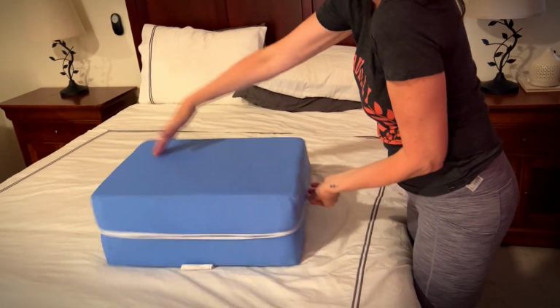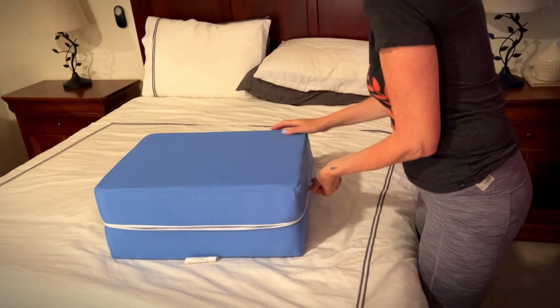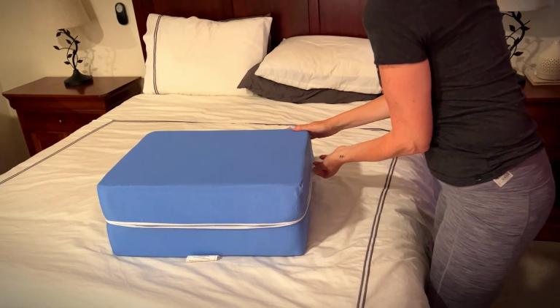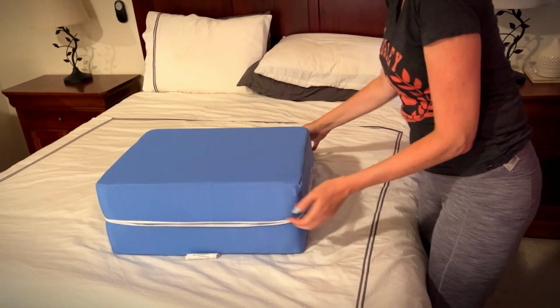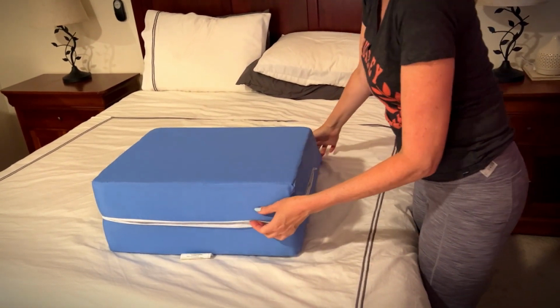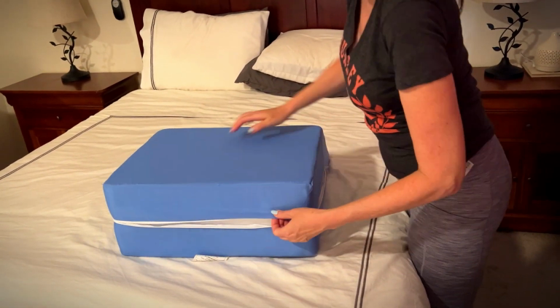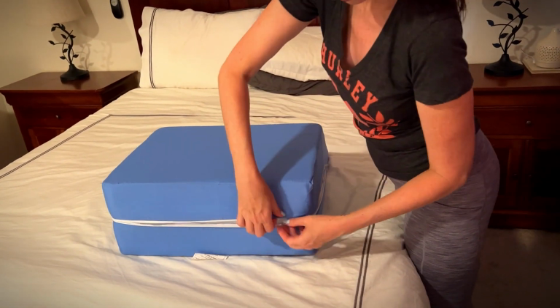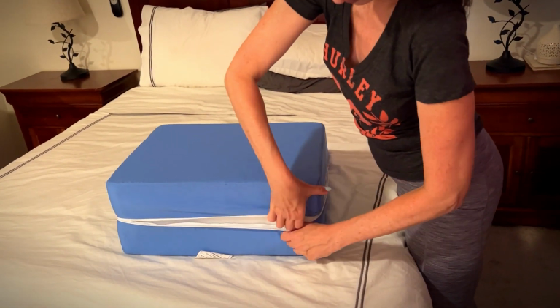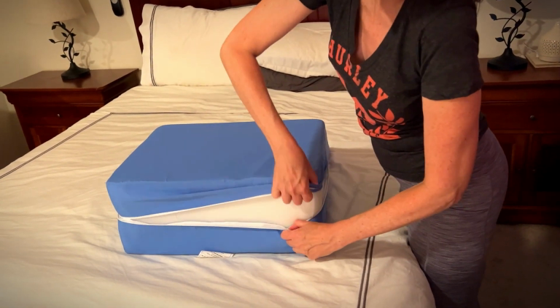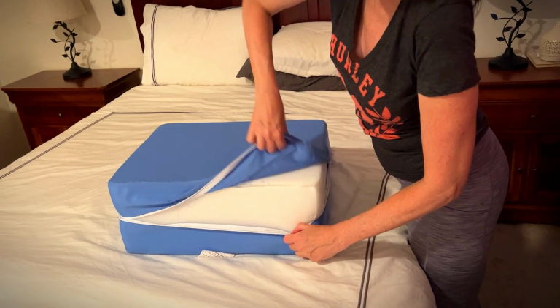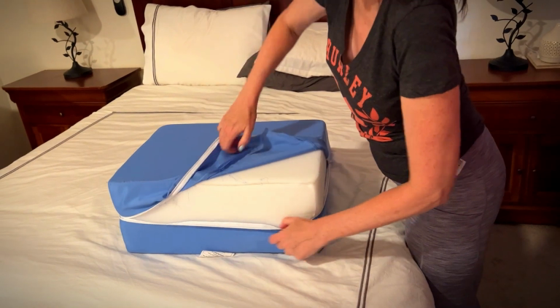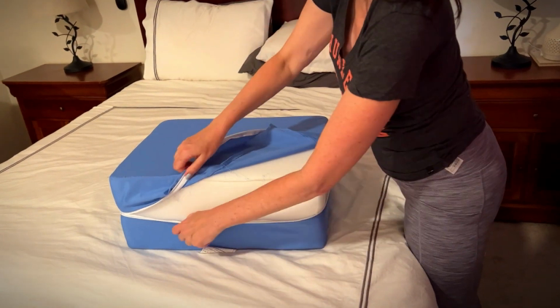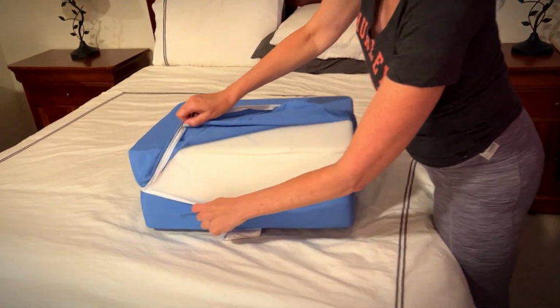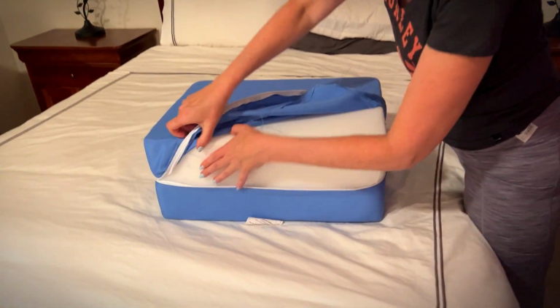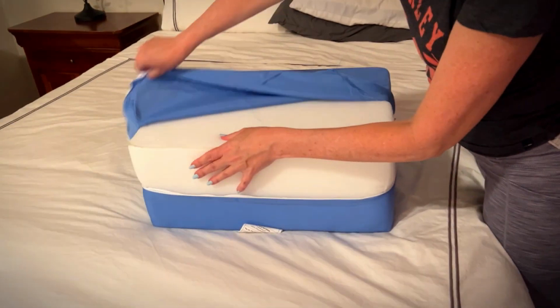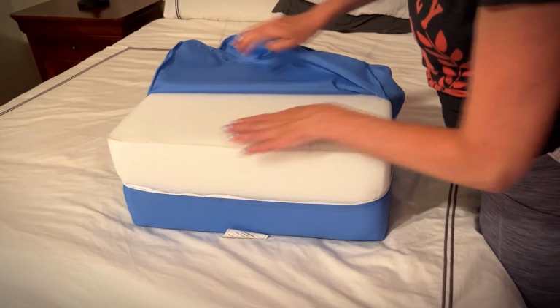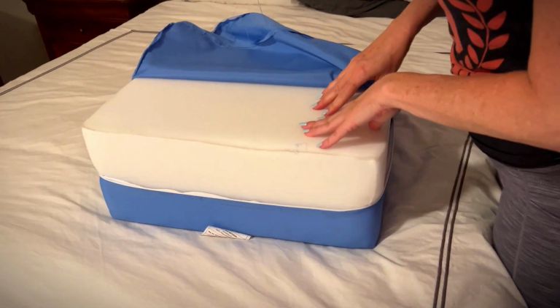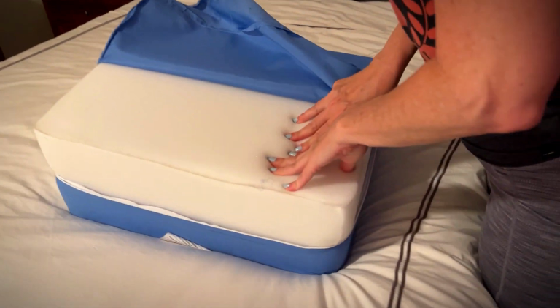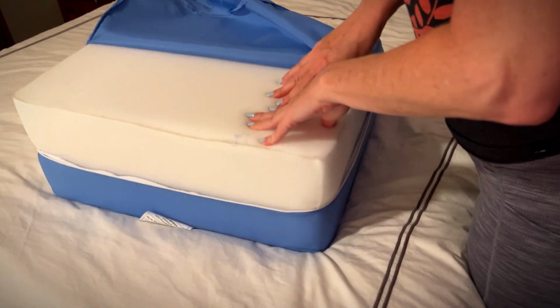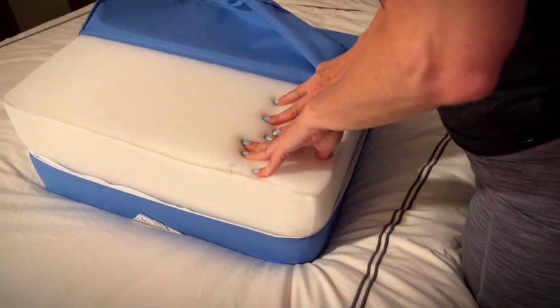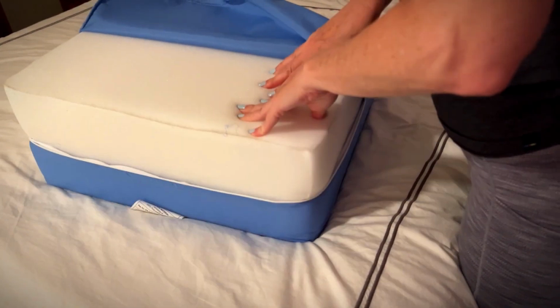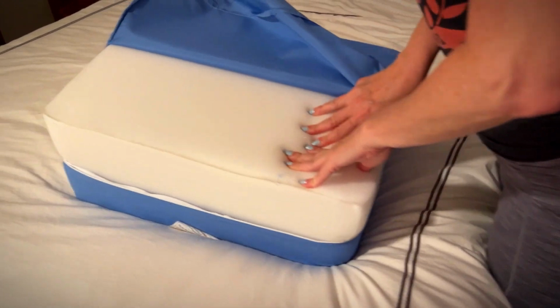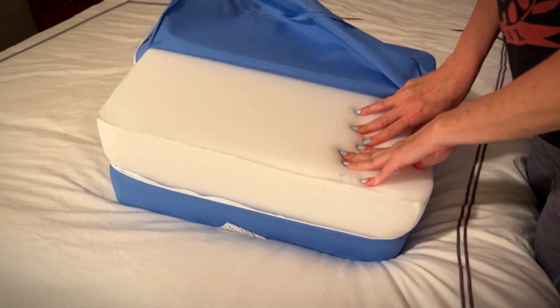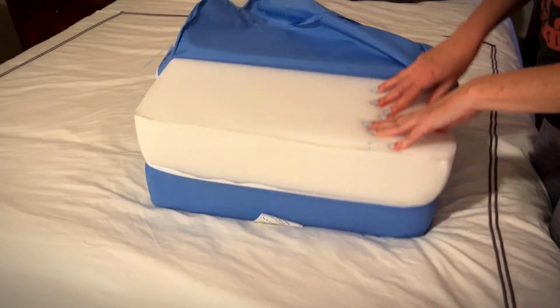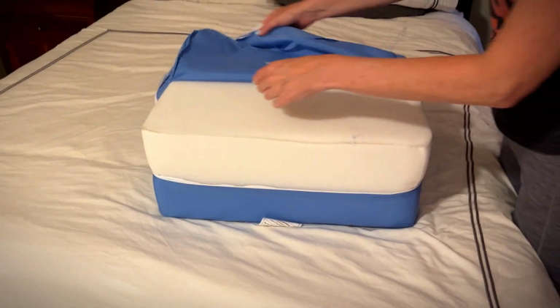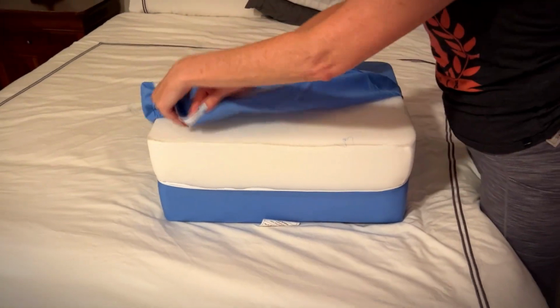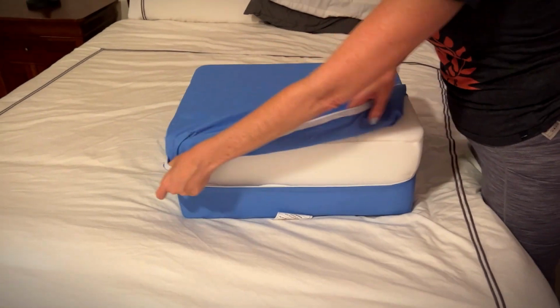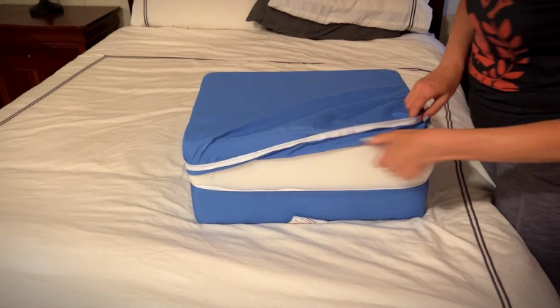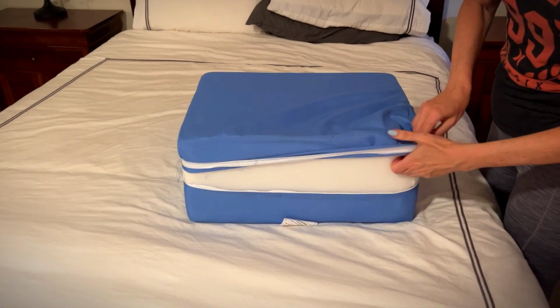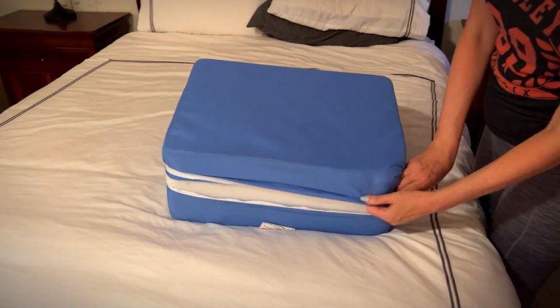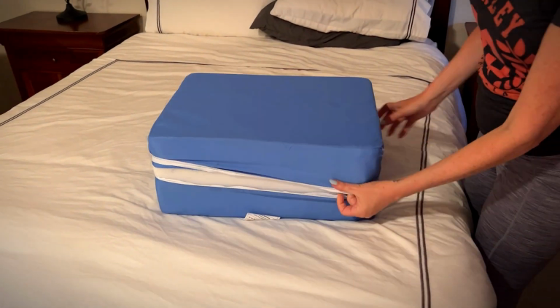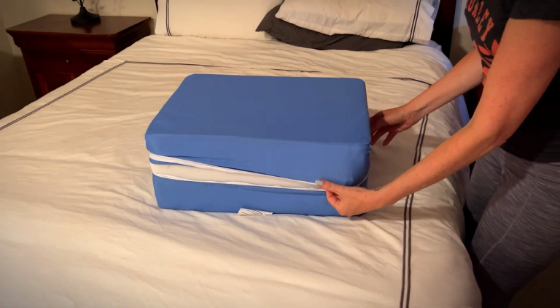It's firm, it's supportive, it's foam — and that's what it looks like on the inside: a nice firm foam. Its high-density foam offers the recommended firm support, and for many years it will provide relief and comfort.